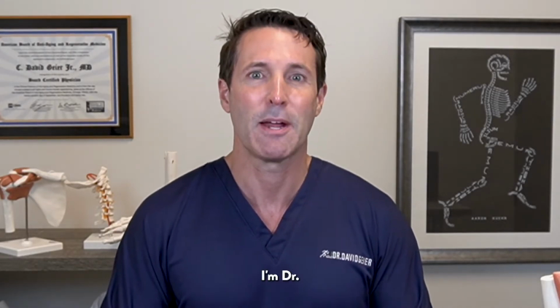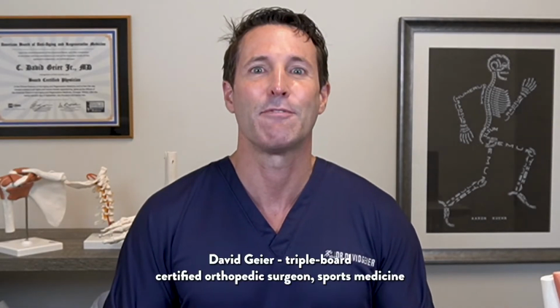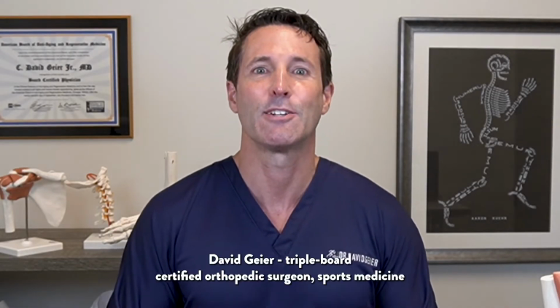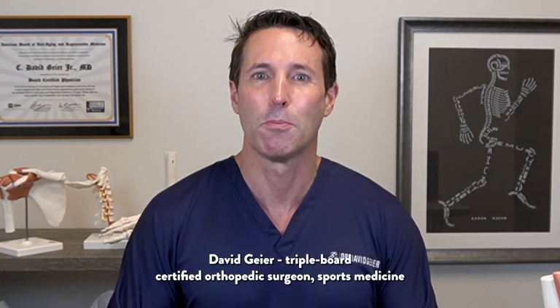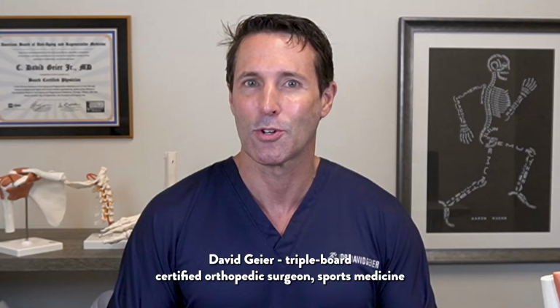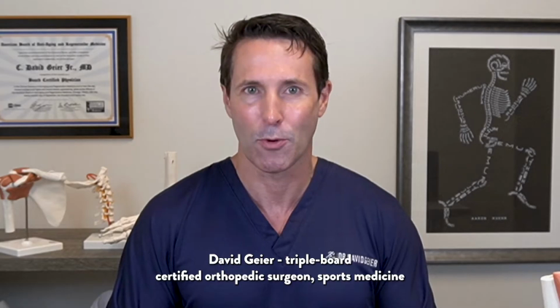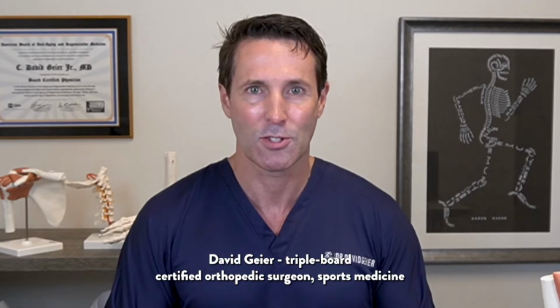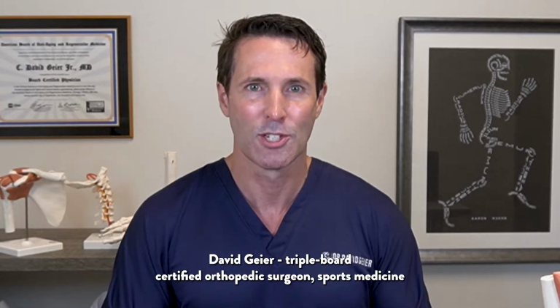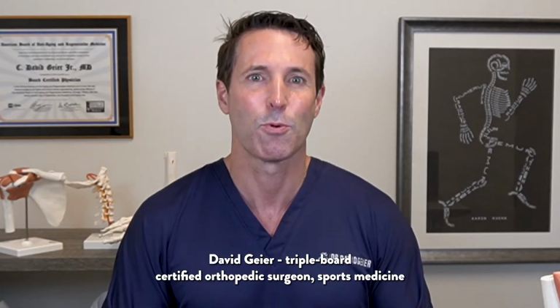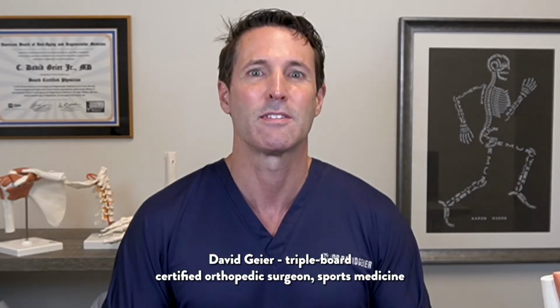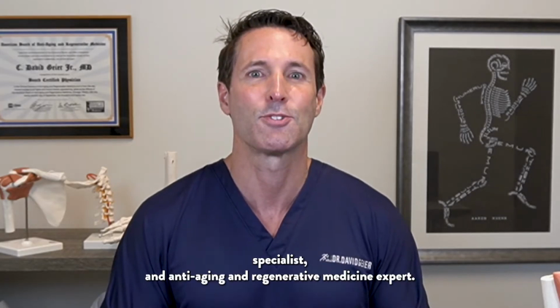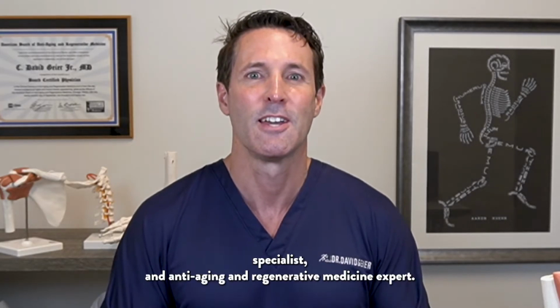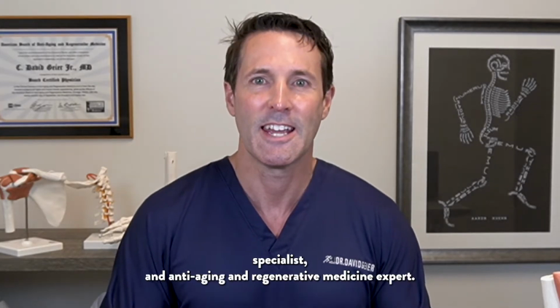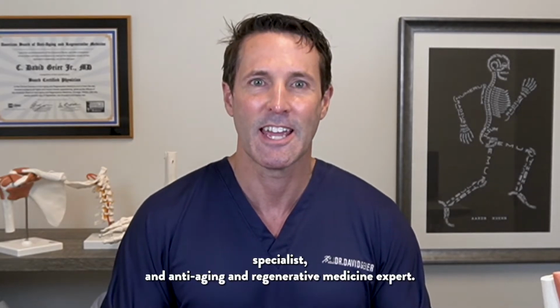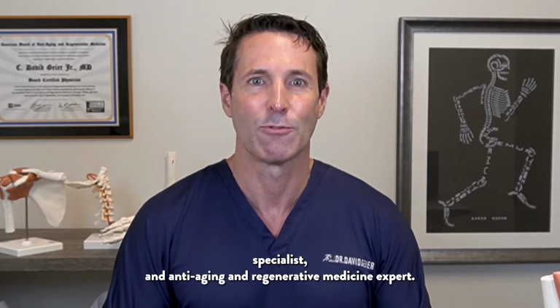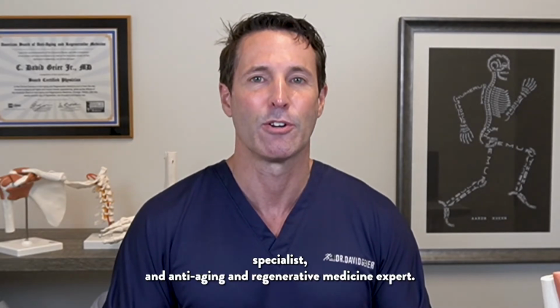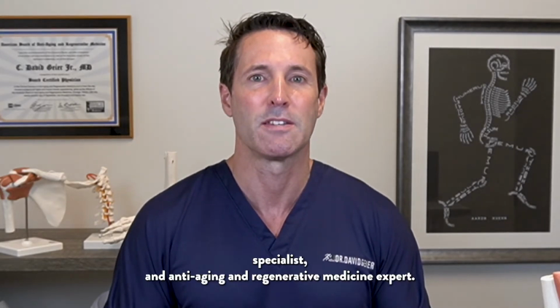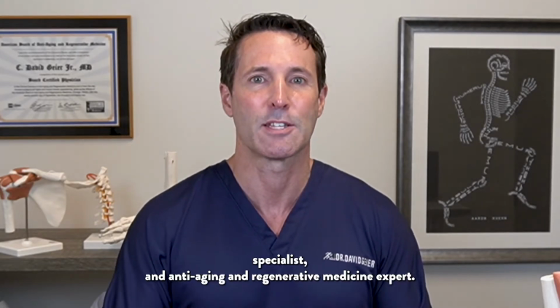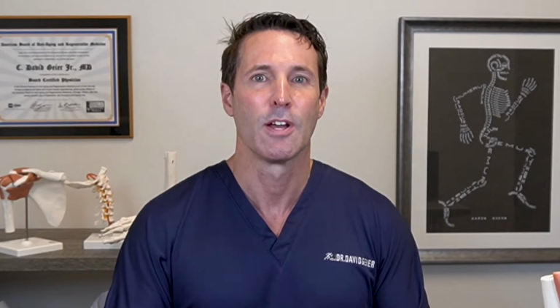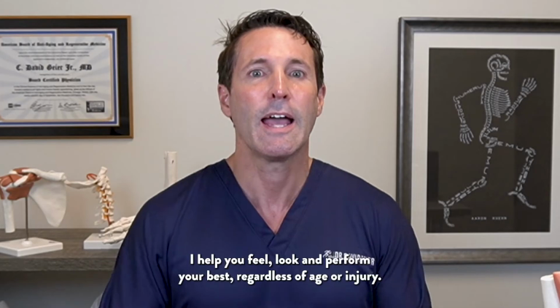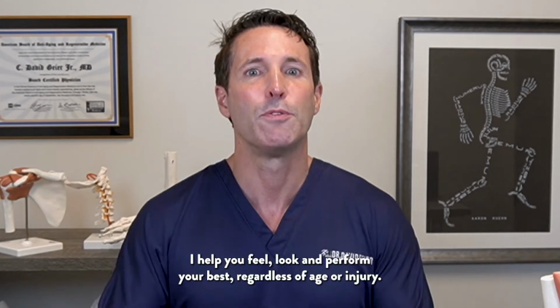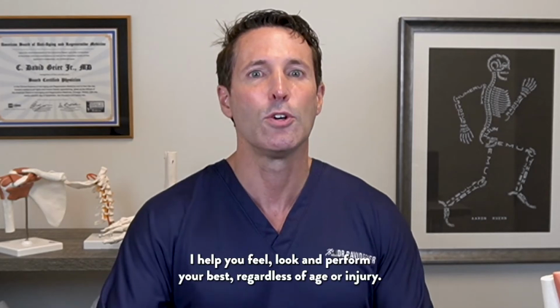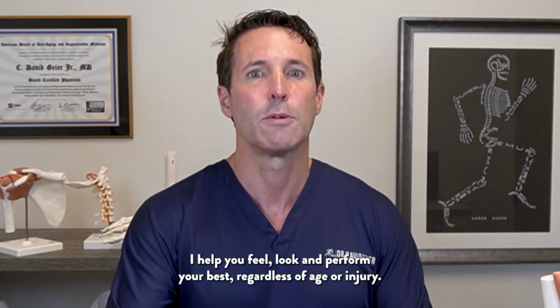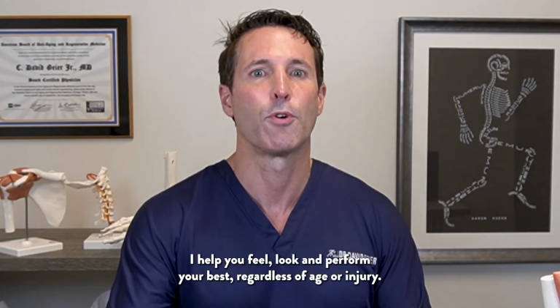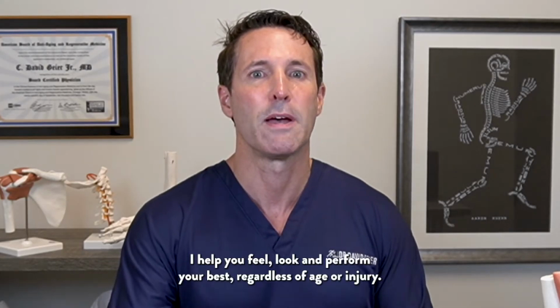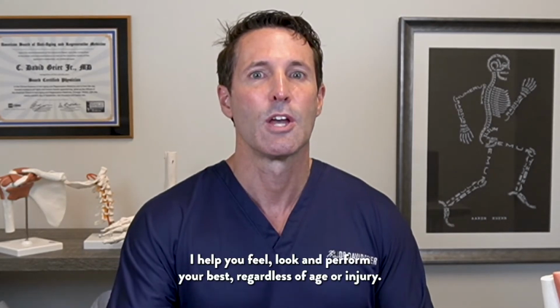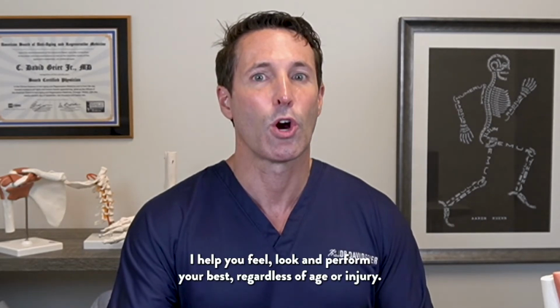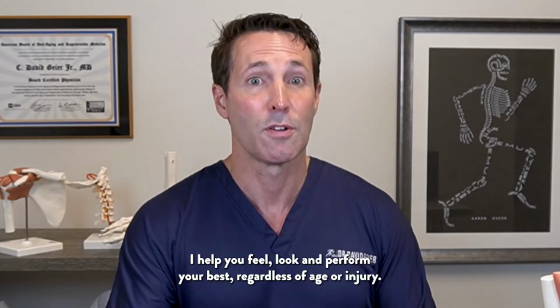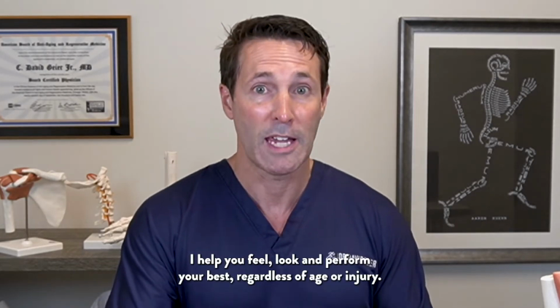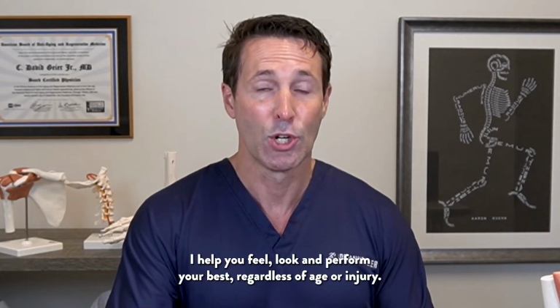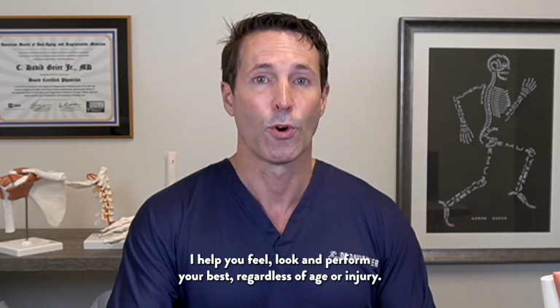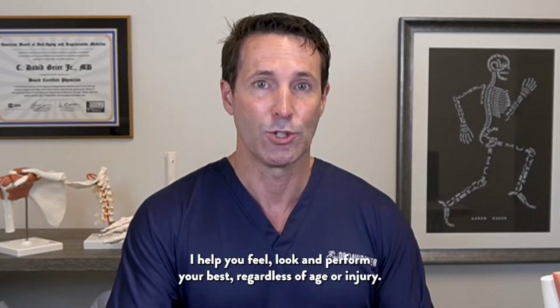I'm Dr. David Guyer, triple board certified orthopedic surgeon, sports medicine specialist, and anti-aging and regenerative medicine expert. I help you feel, look, and perform your best regardless of age or injury.